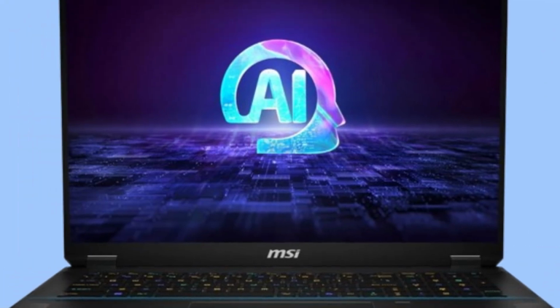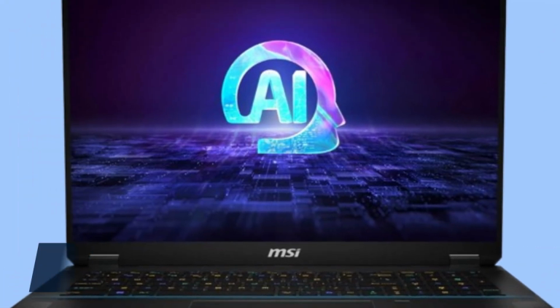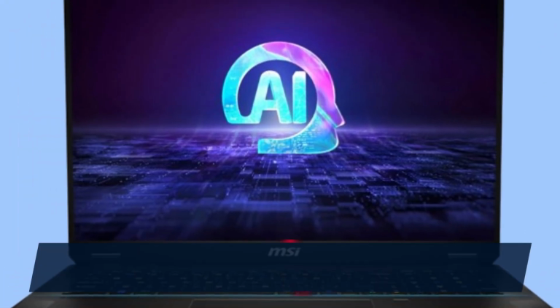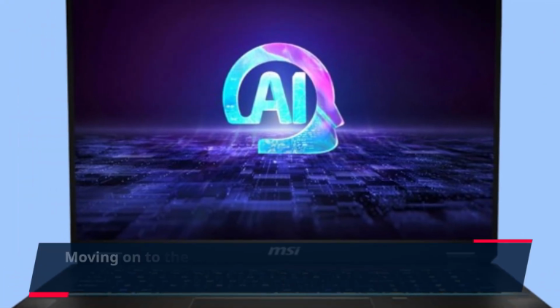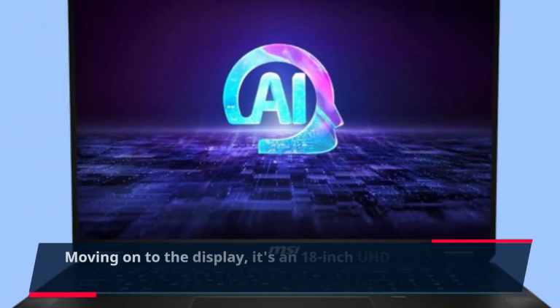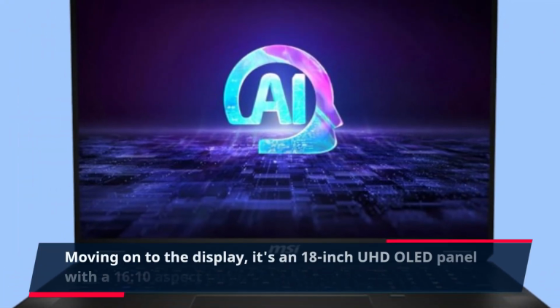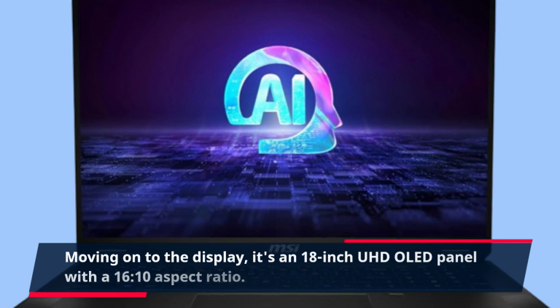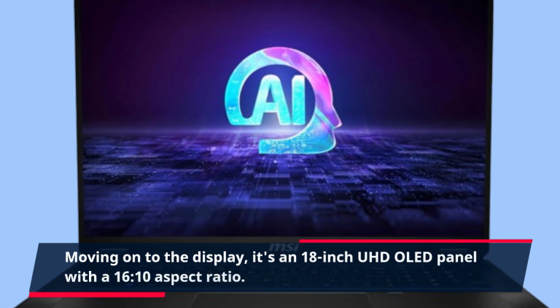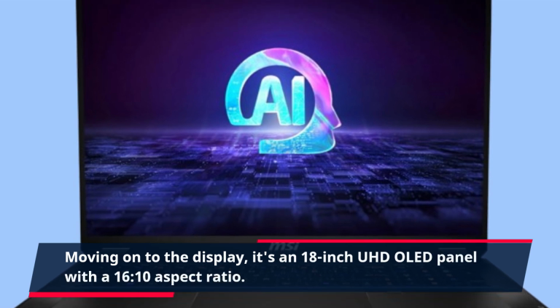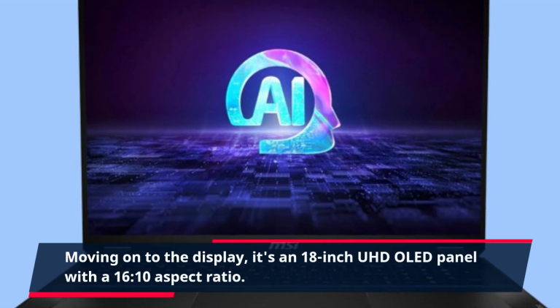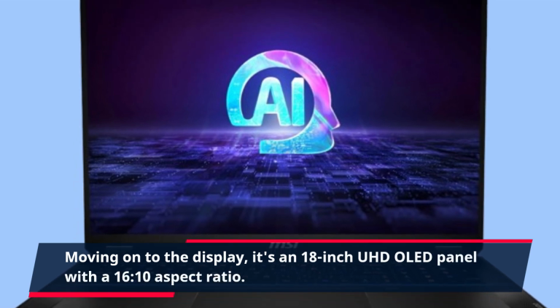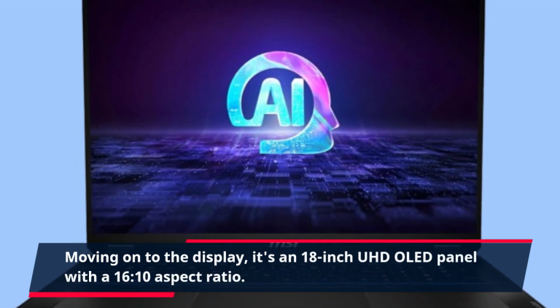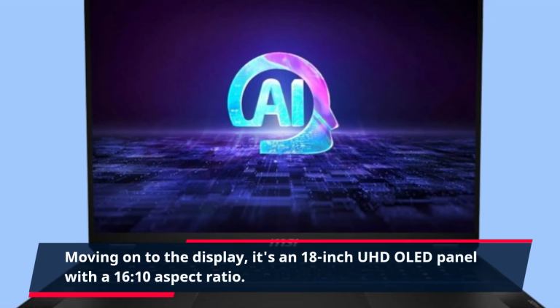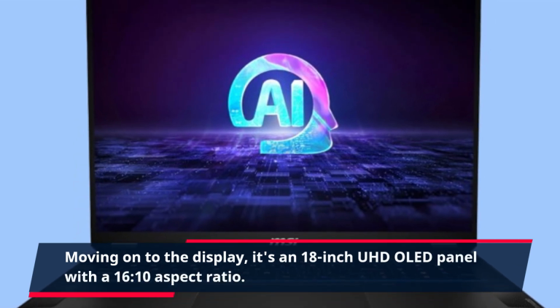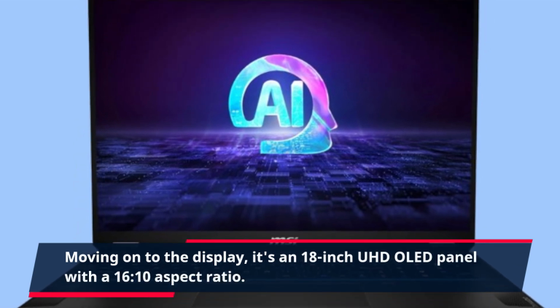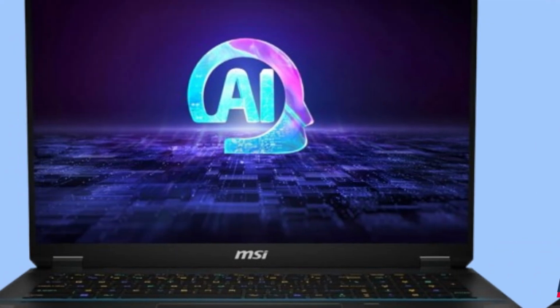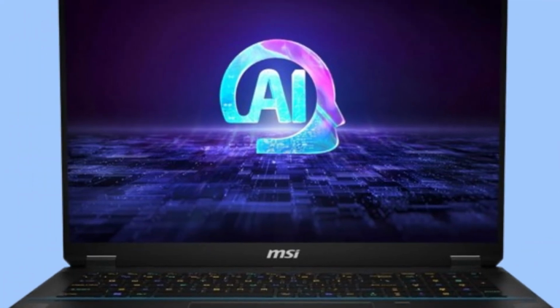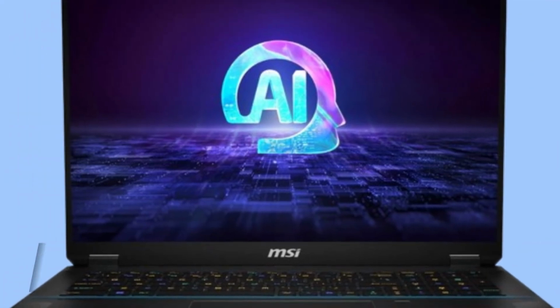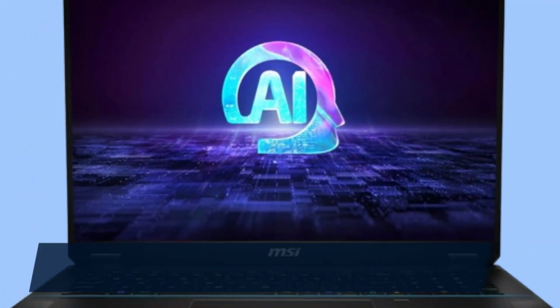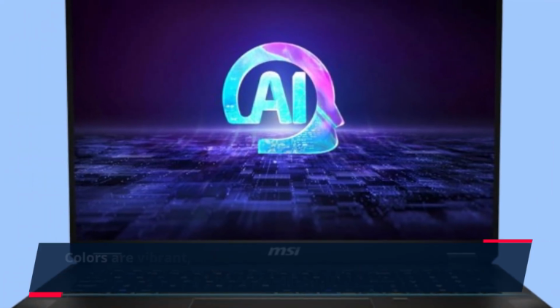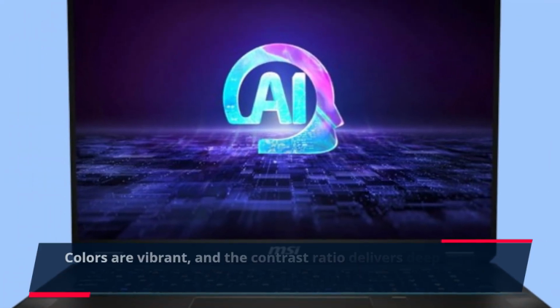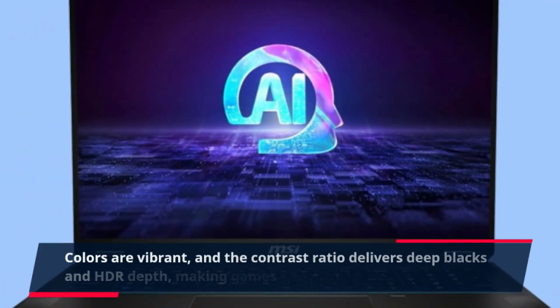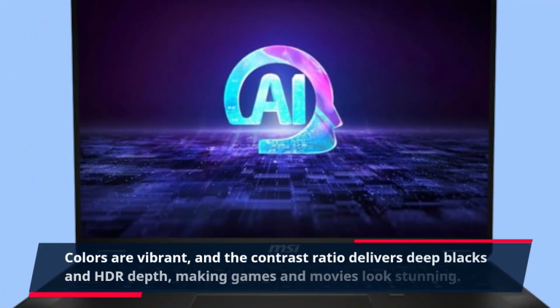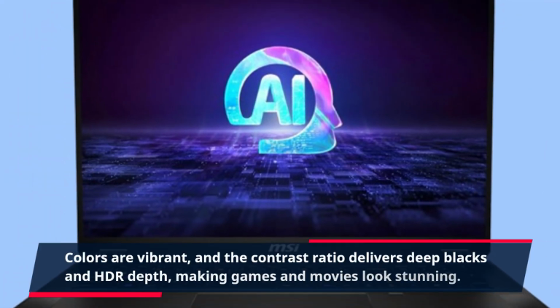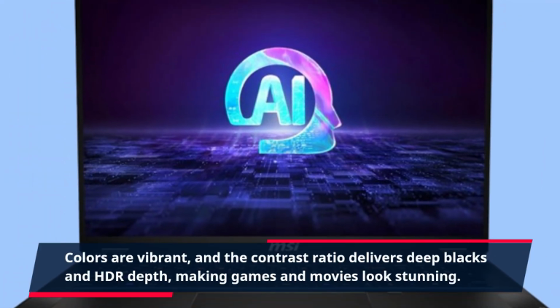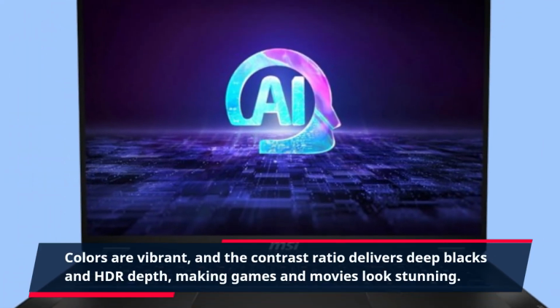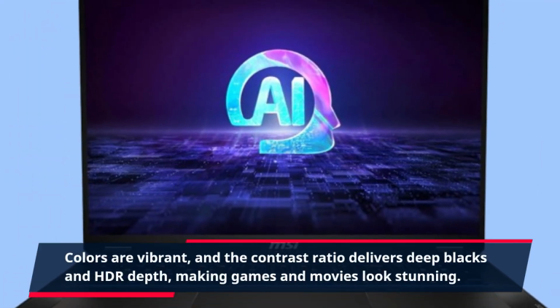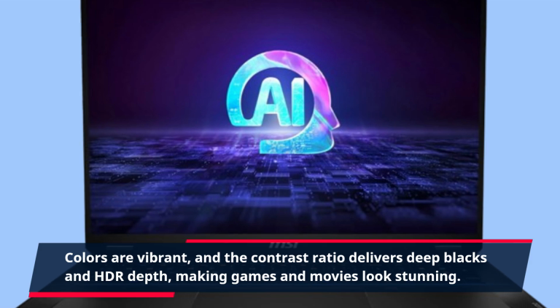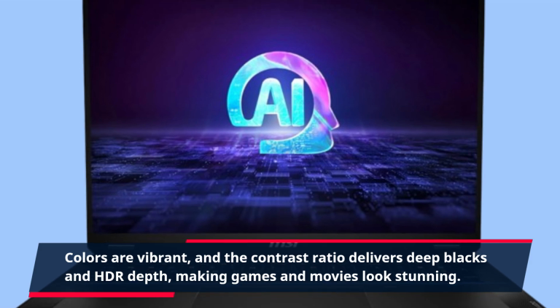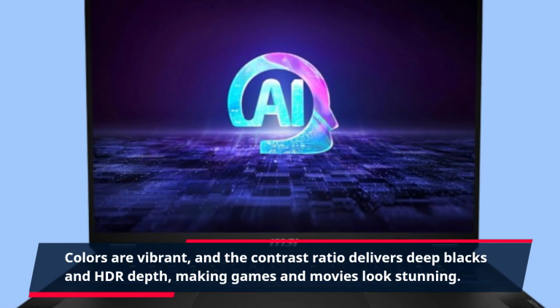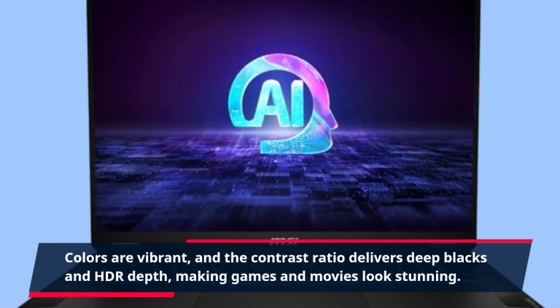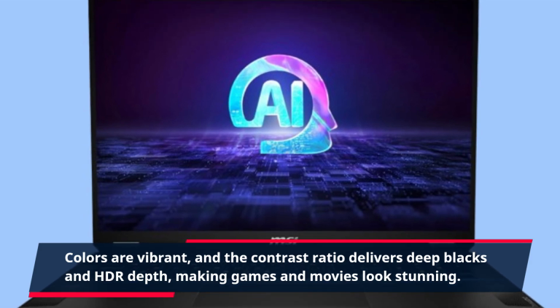Moving on to the display, it's an 18-inch UHD OLED panel with a 16:10 aspect ratio. Colors are vibrant, and the contrast ratio delivers deep blacks and HDR depth, making games and movies look stunning.